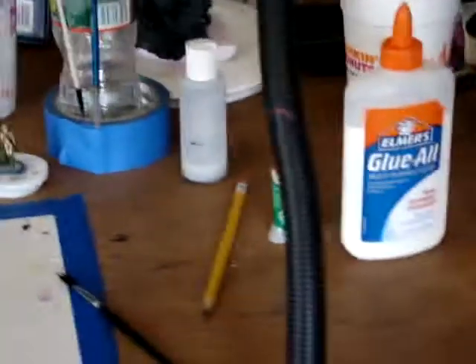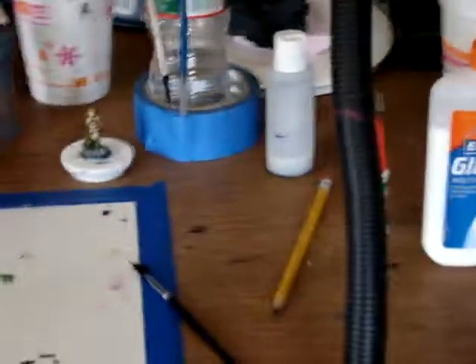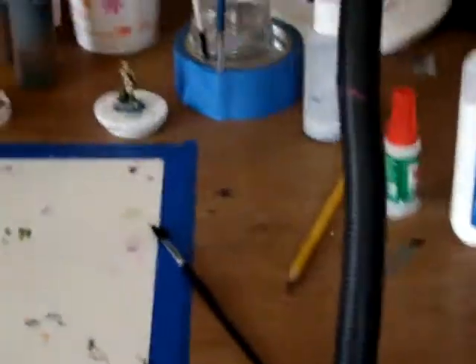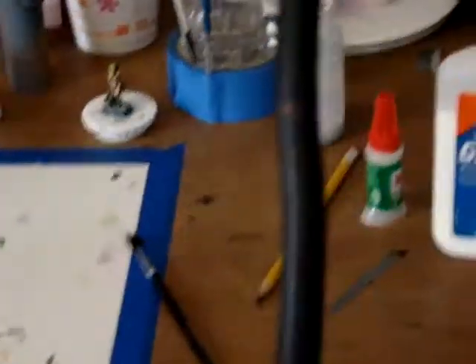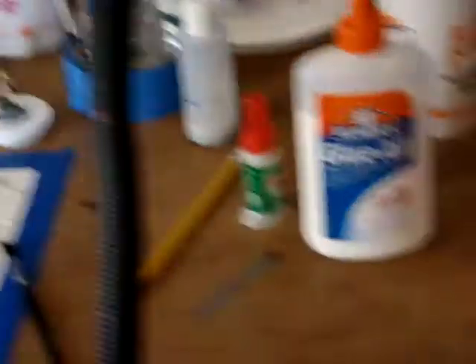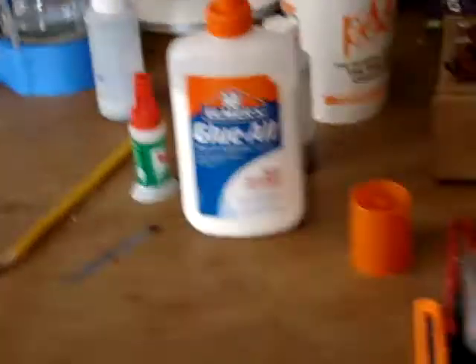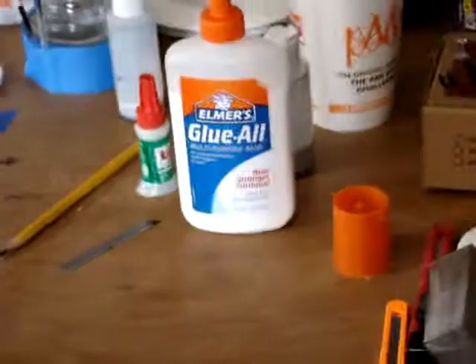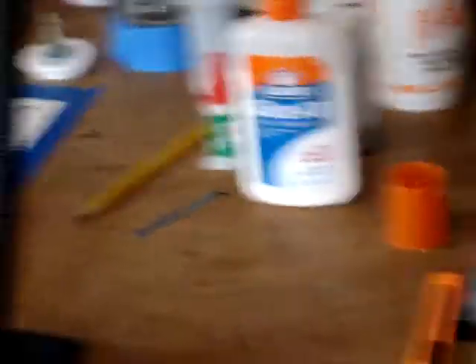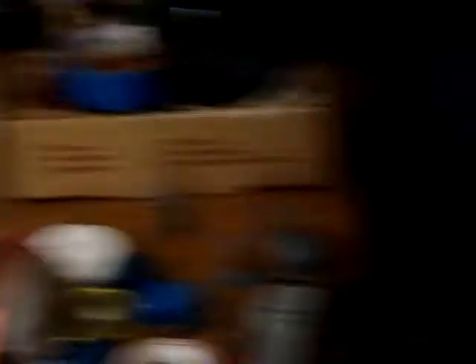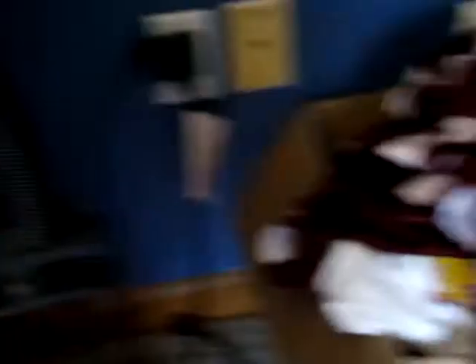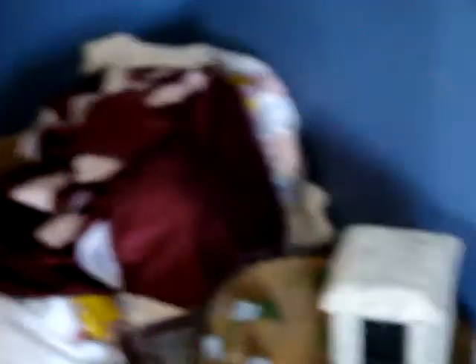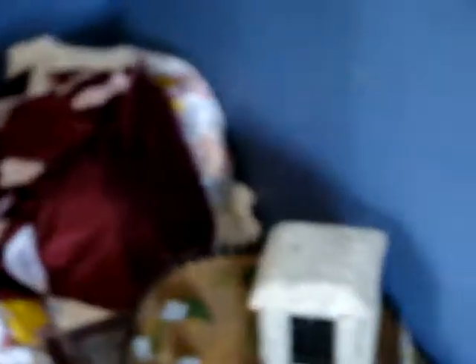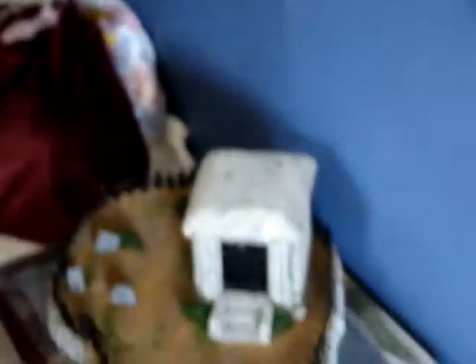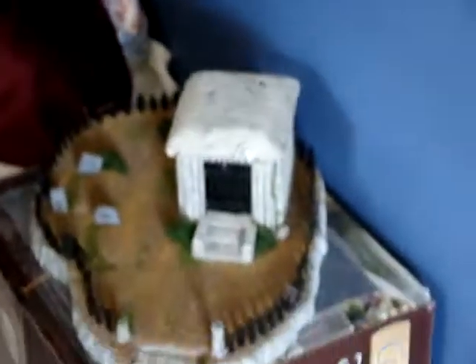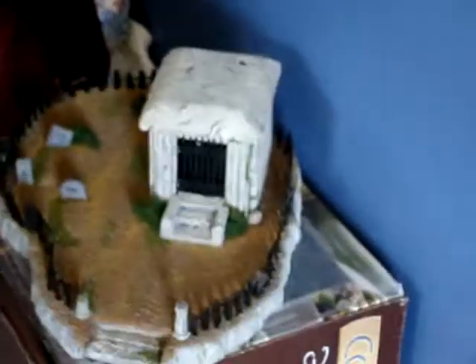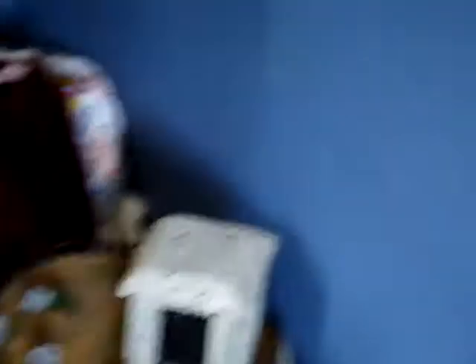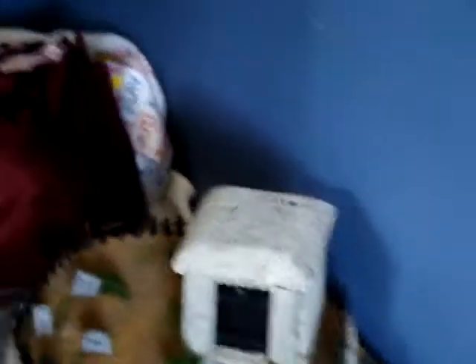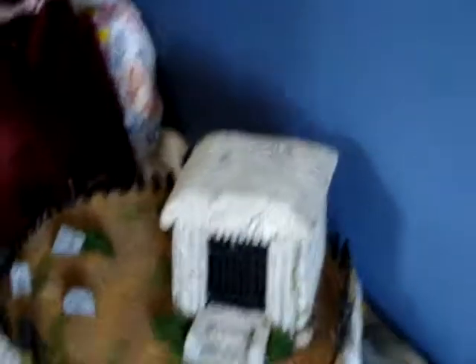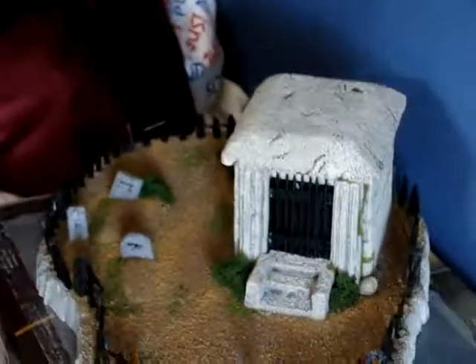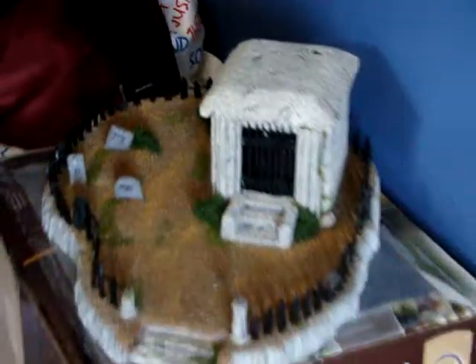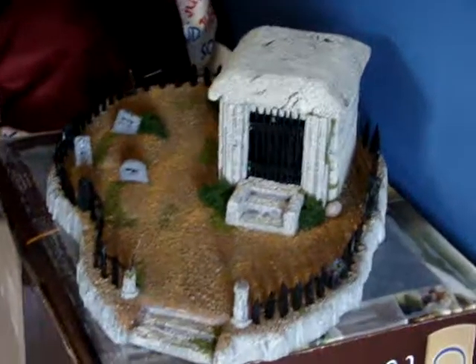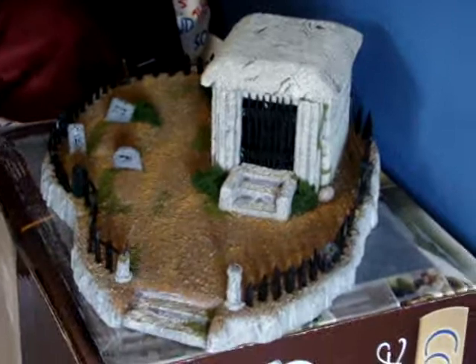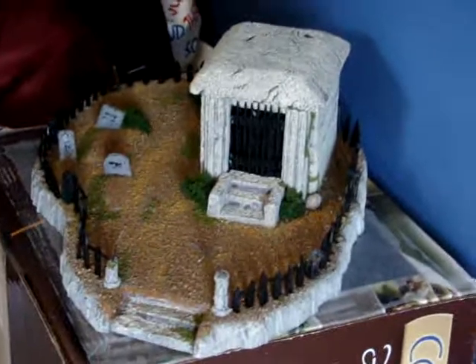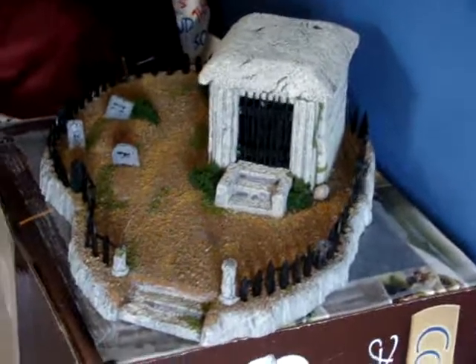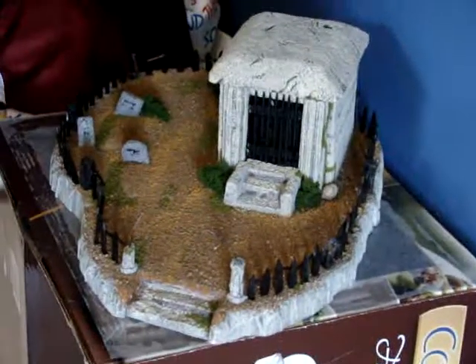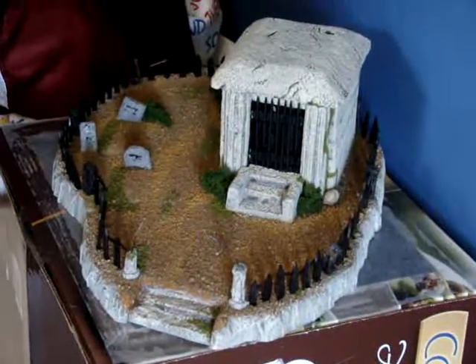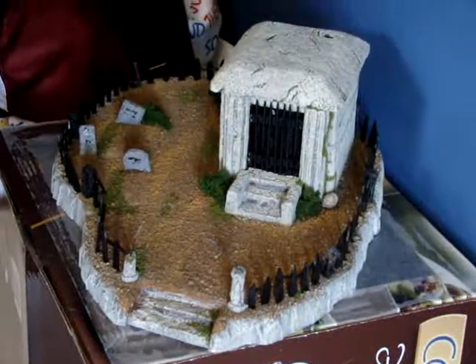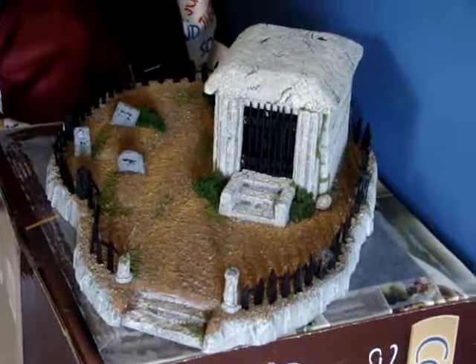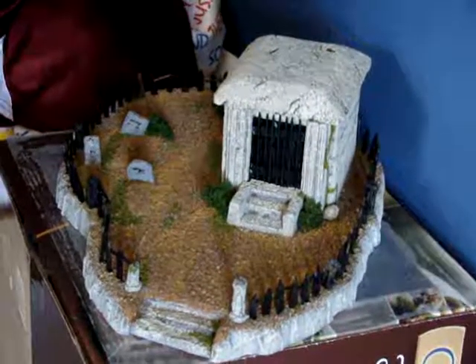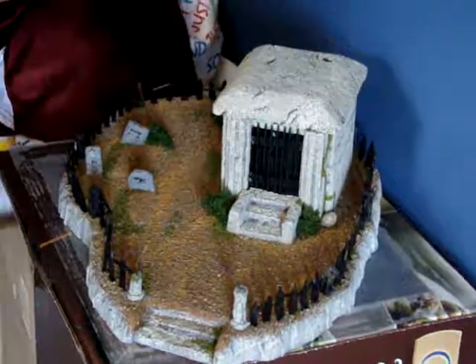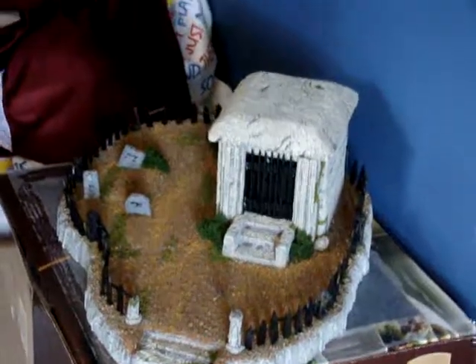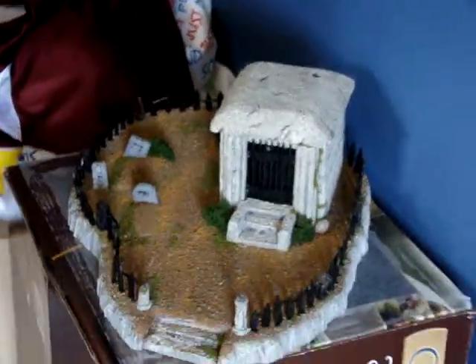That's my second landscape piece I've done. This is the first one that I've done — it's my cemetery, mausoleum sort of thing.